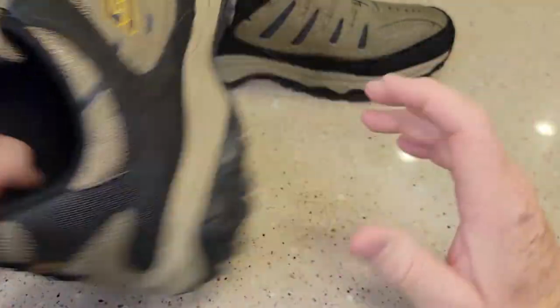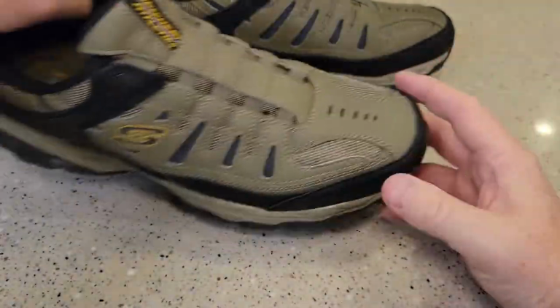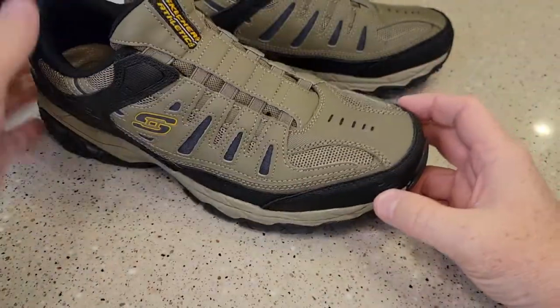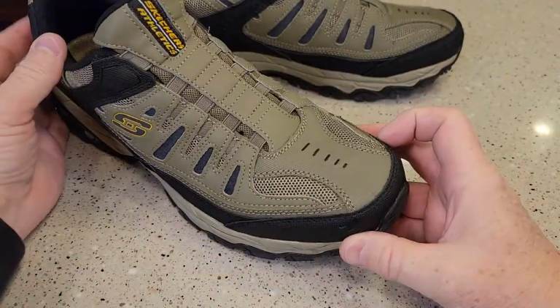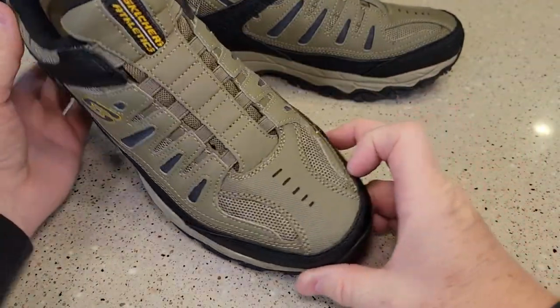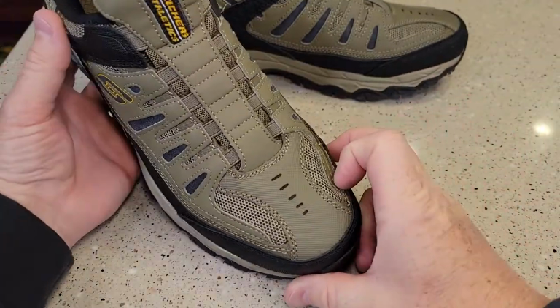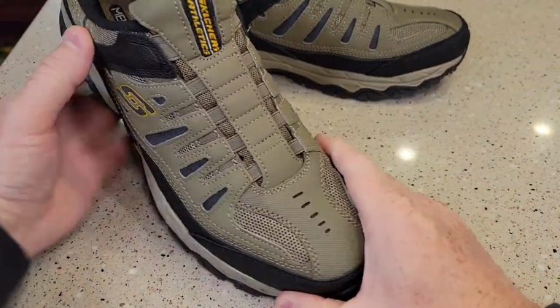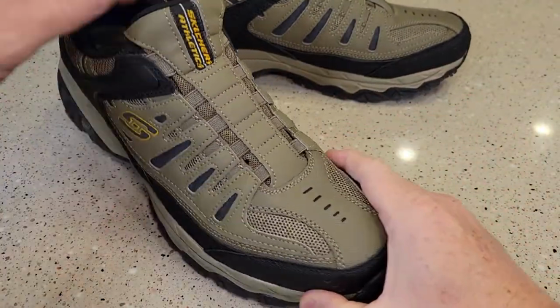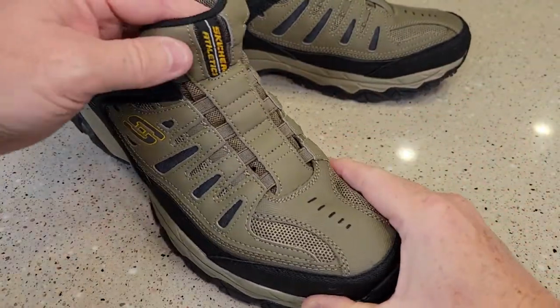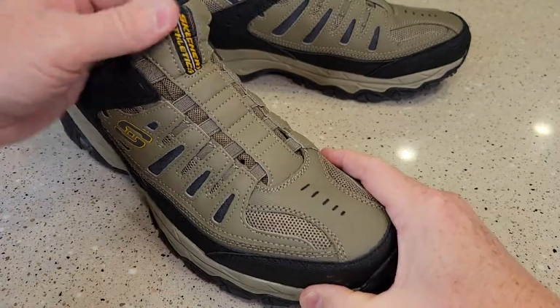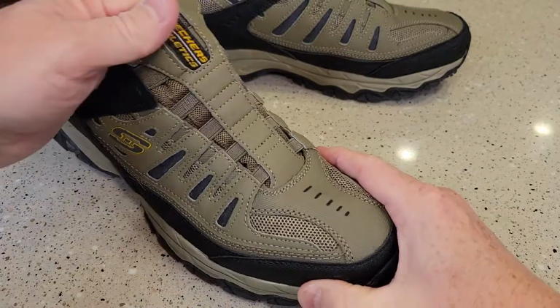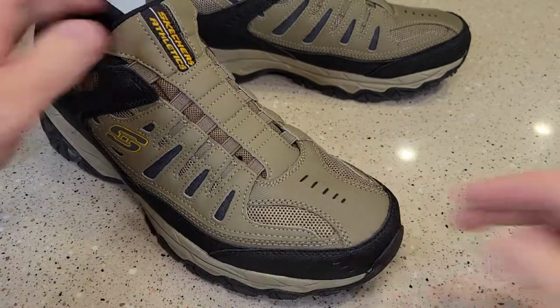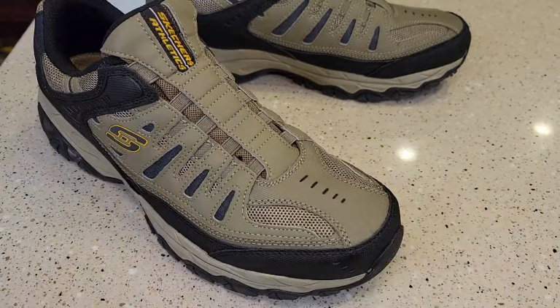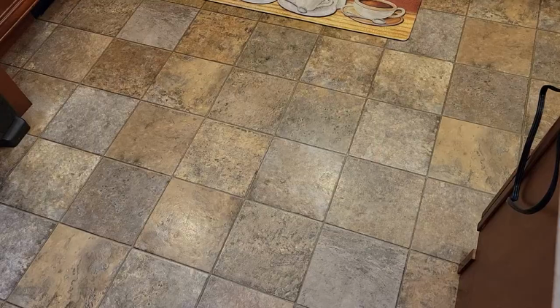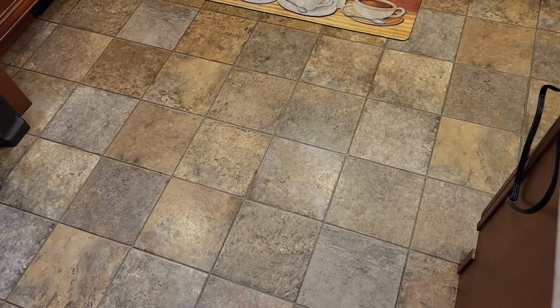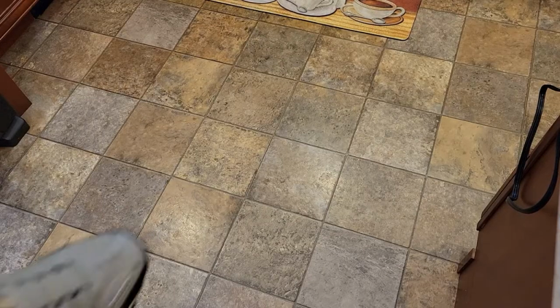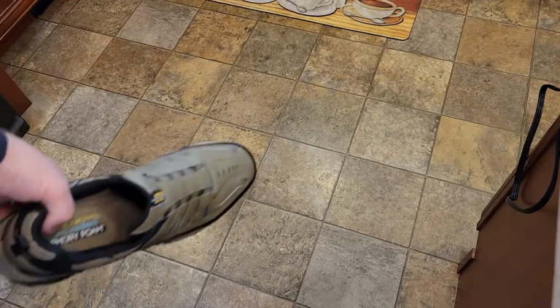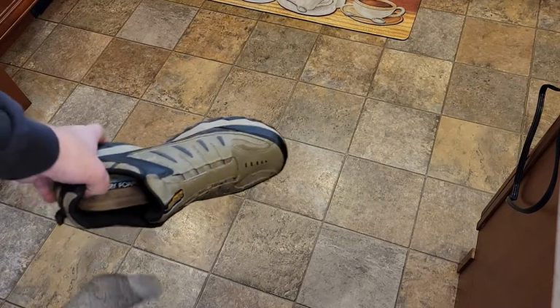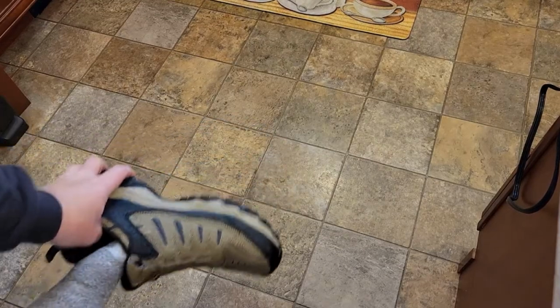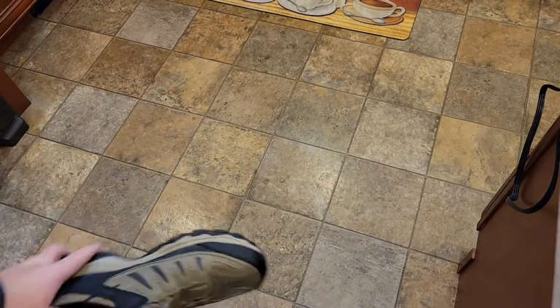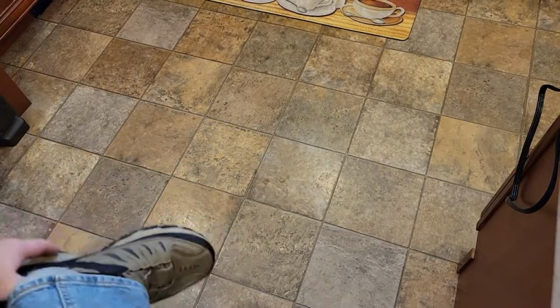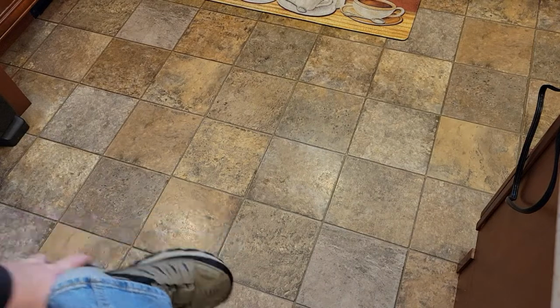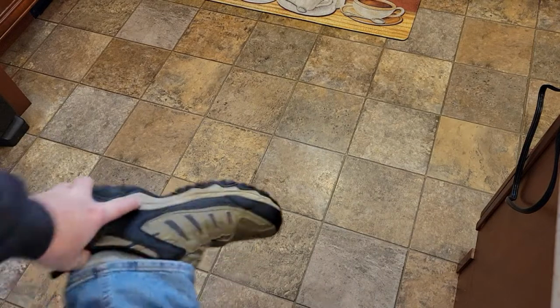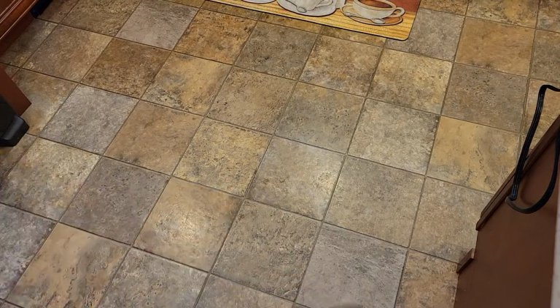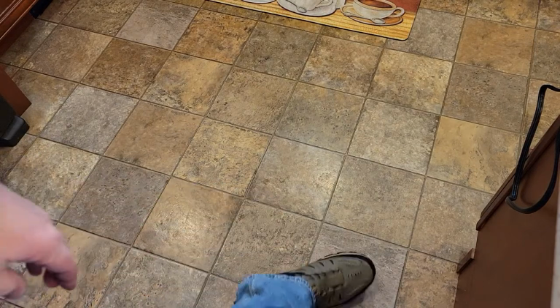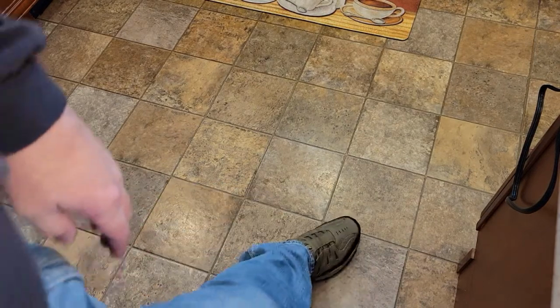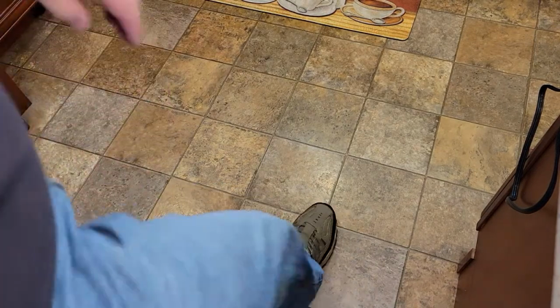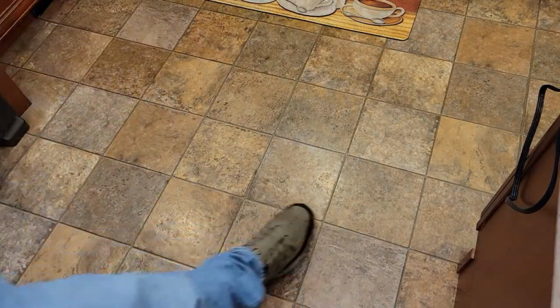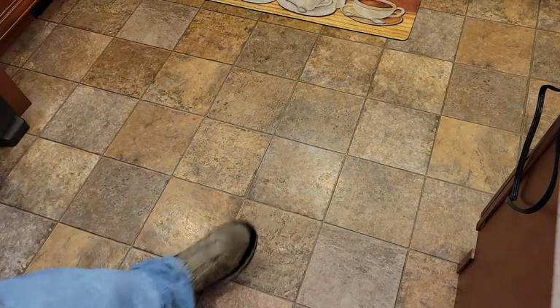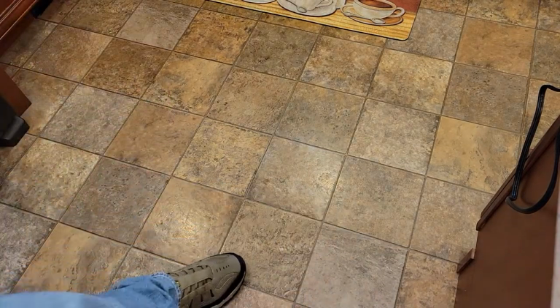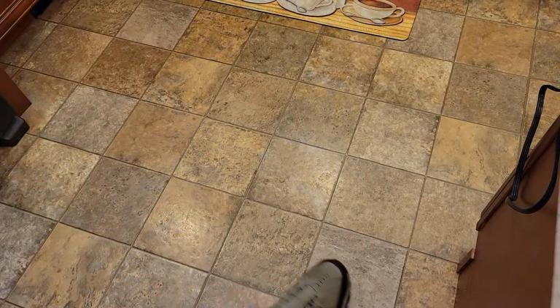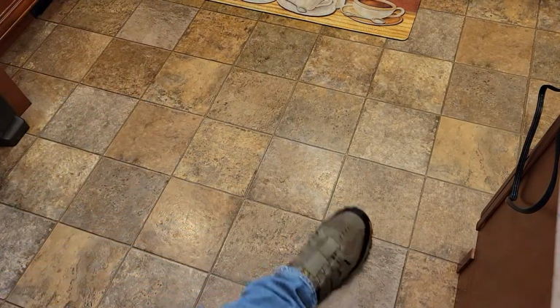I do really like the looks of them, and the best part is this right here. So I'm gonna show you how easy they are to put on — just step on it and they're on.